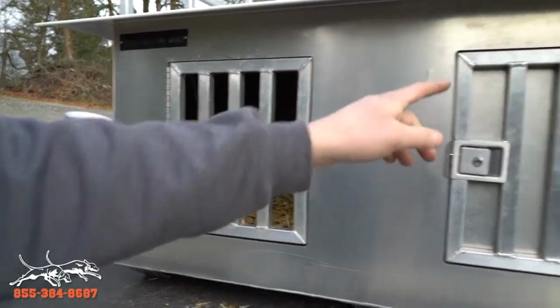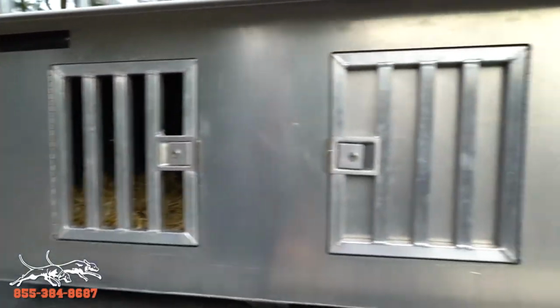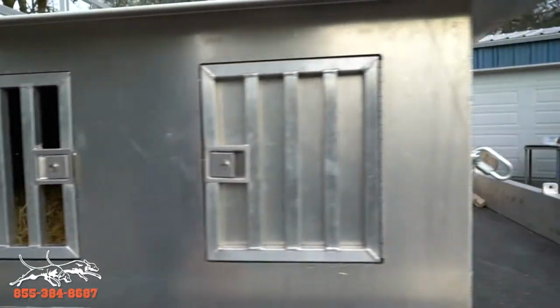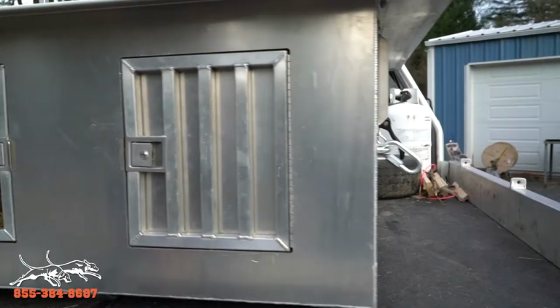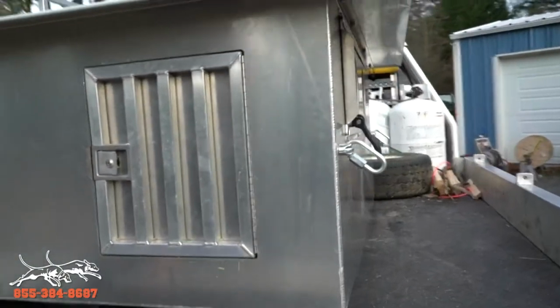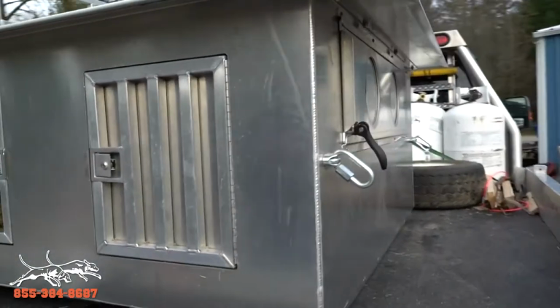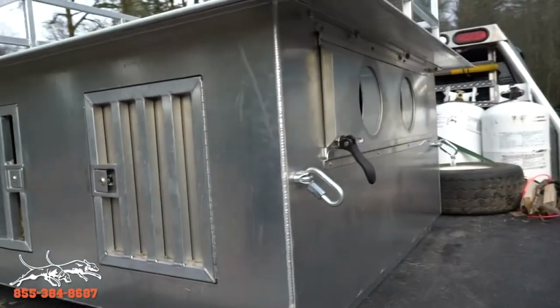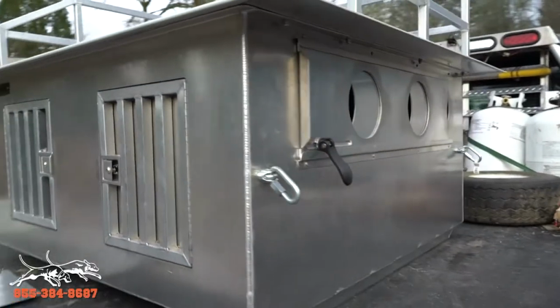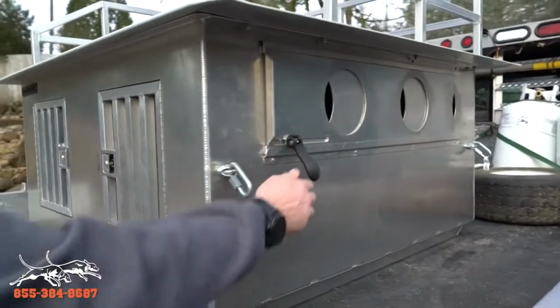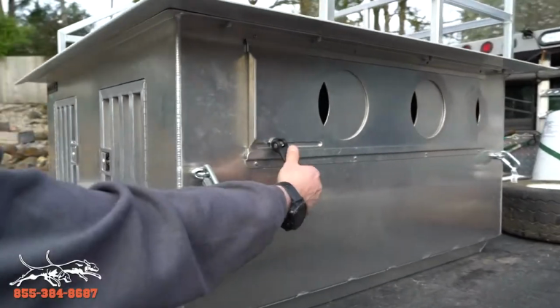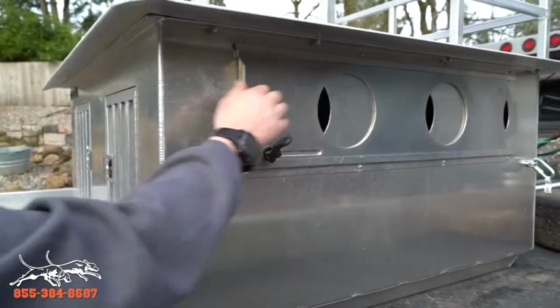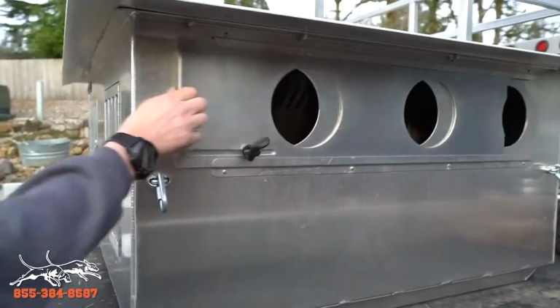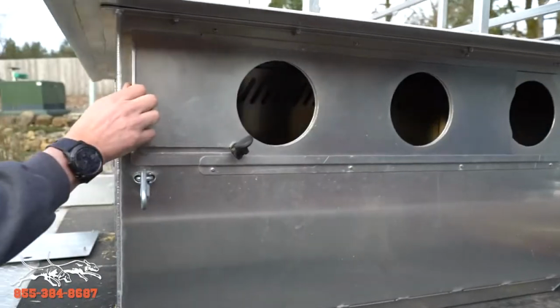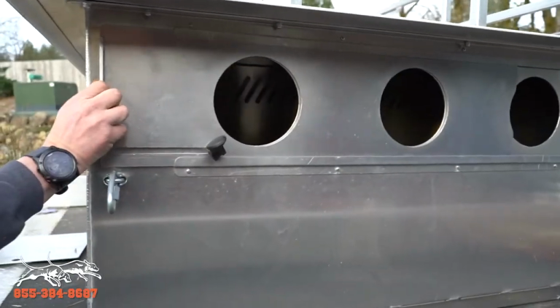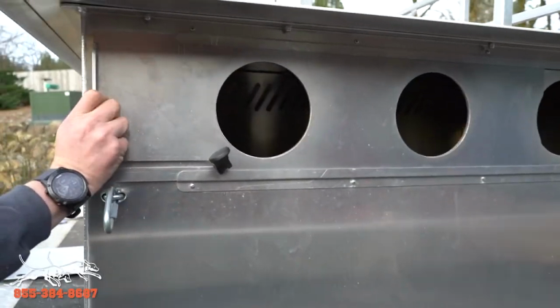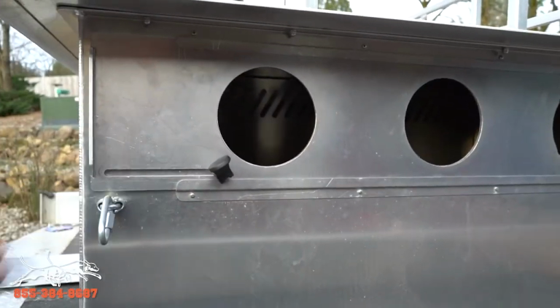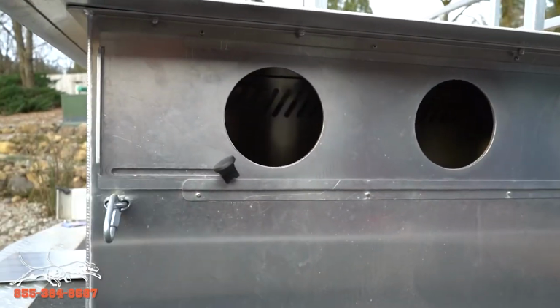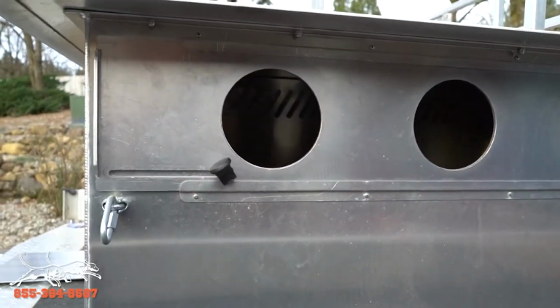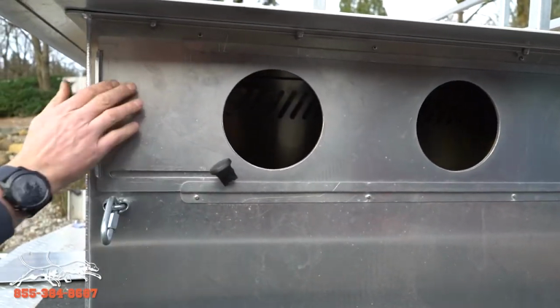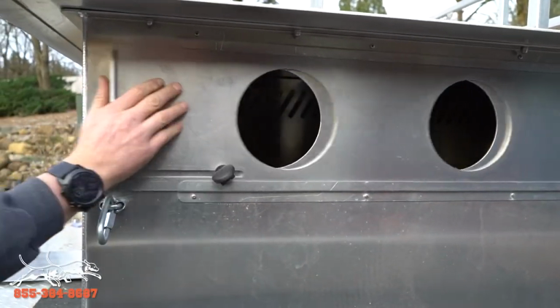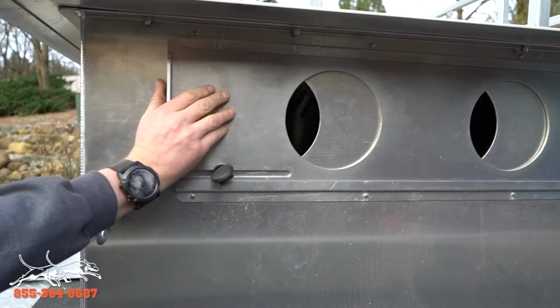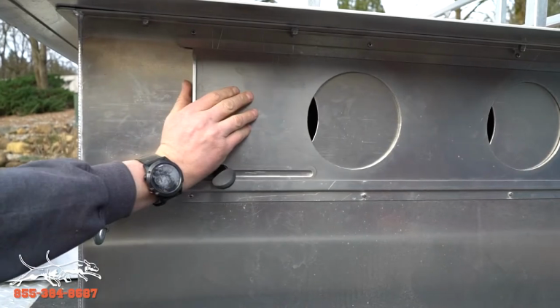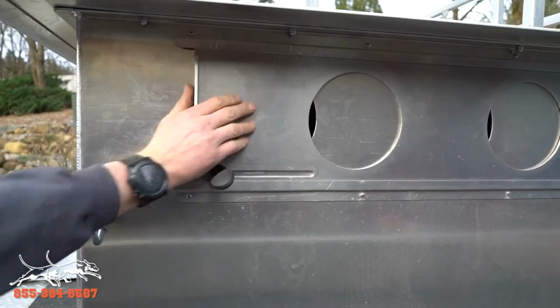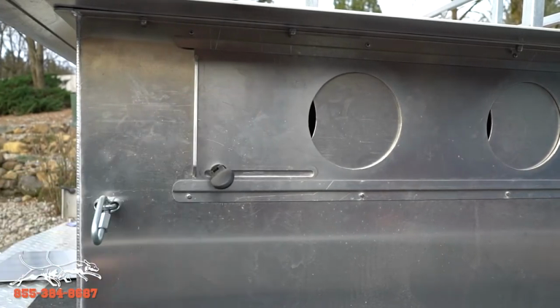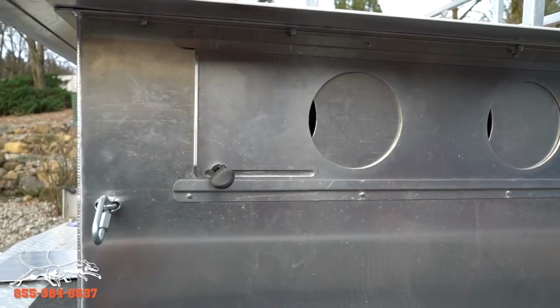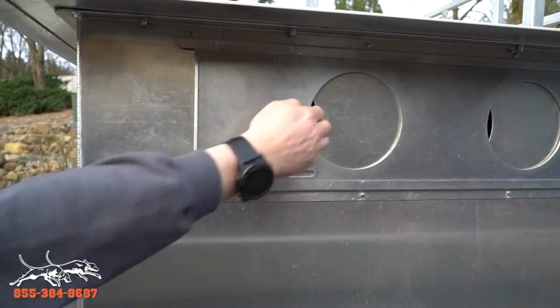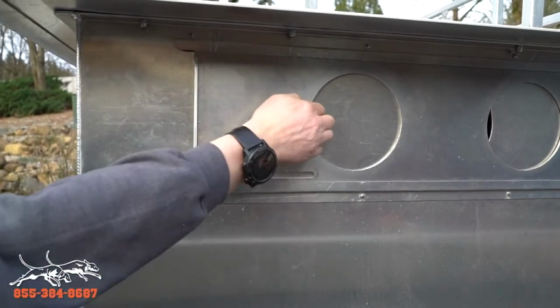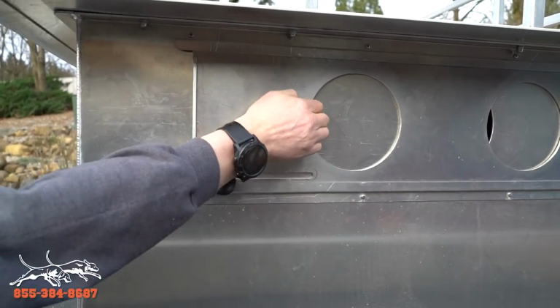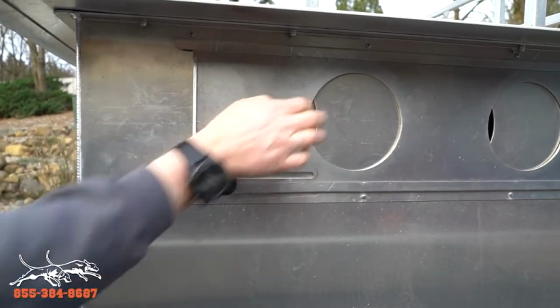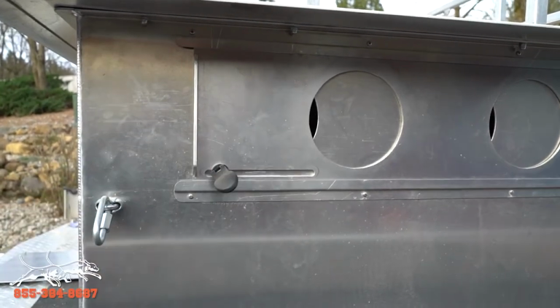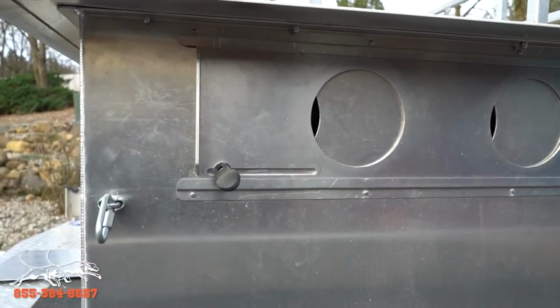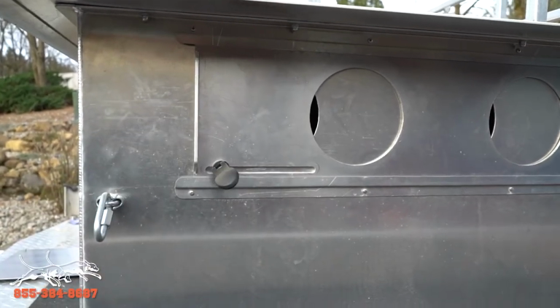As you come around here, I'll show you the doors. Quick, easy slide — you can rig them and close them down. Leave a little bit of air there; you don't want to close them all the way.